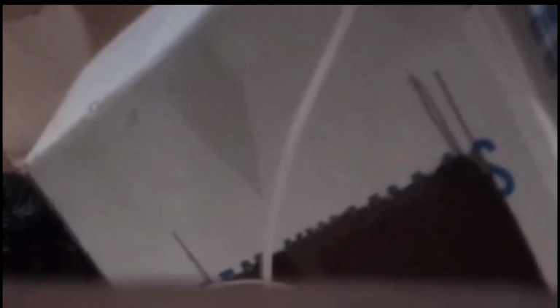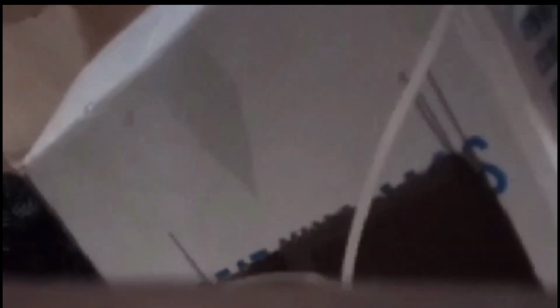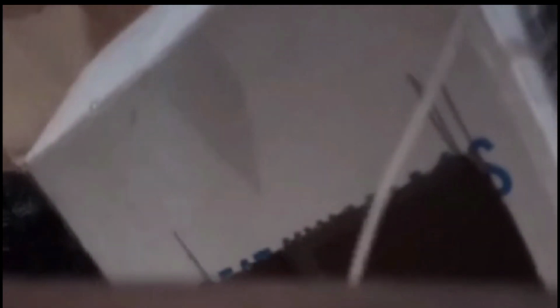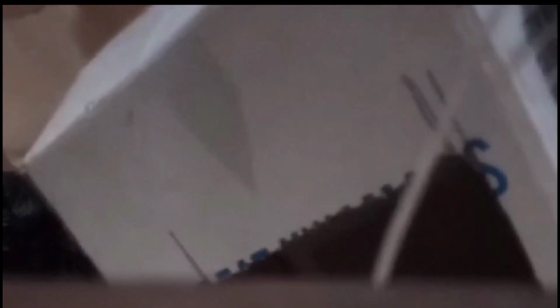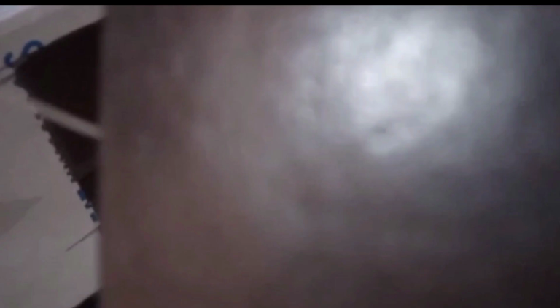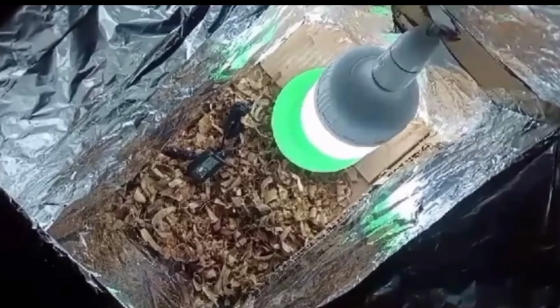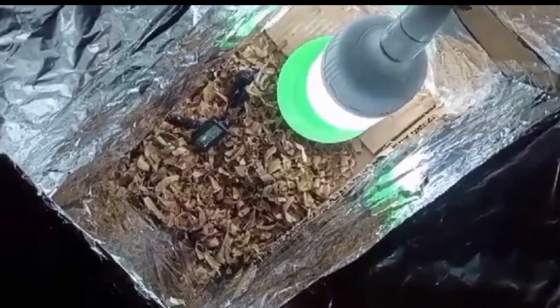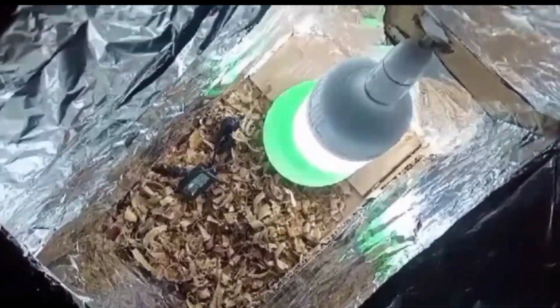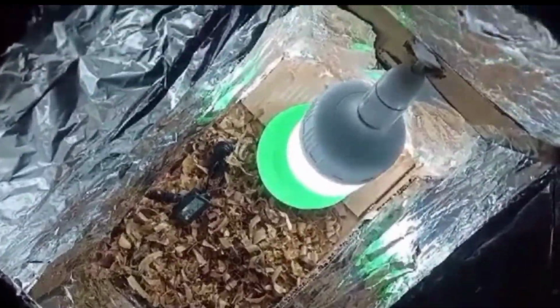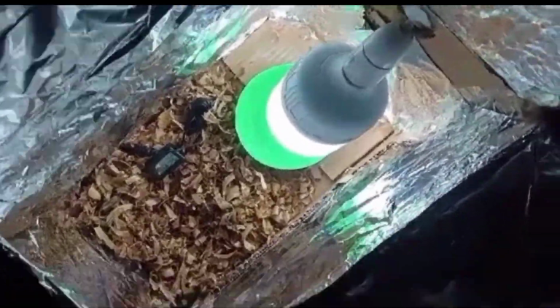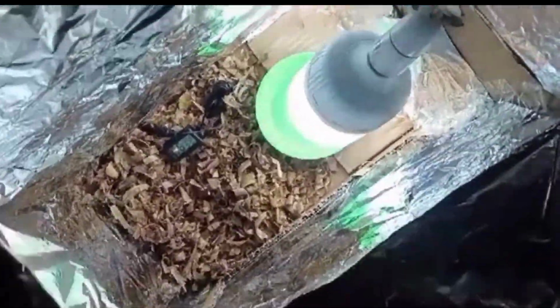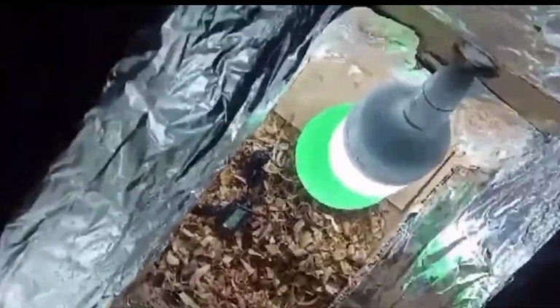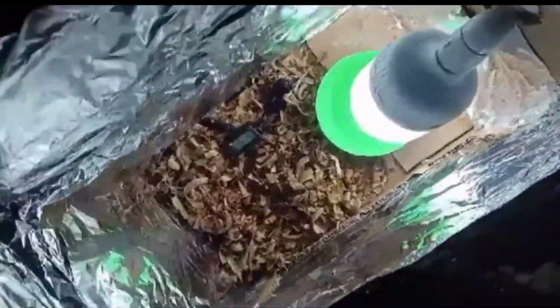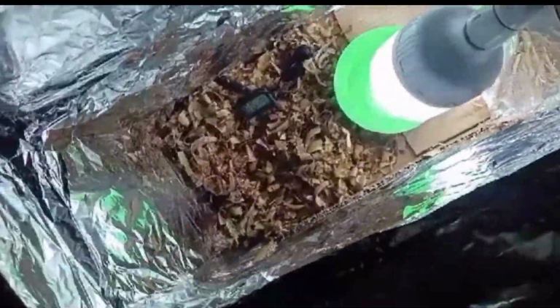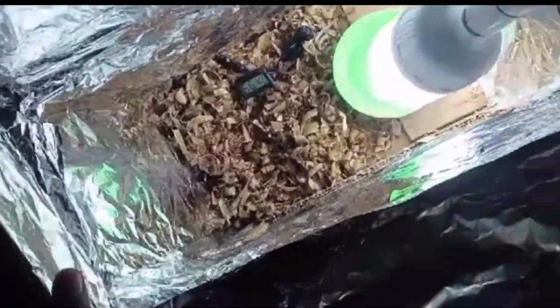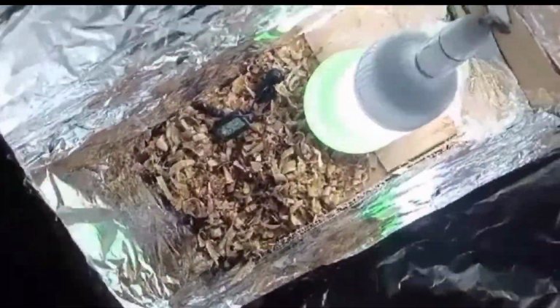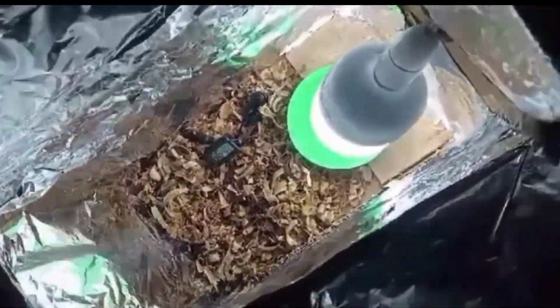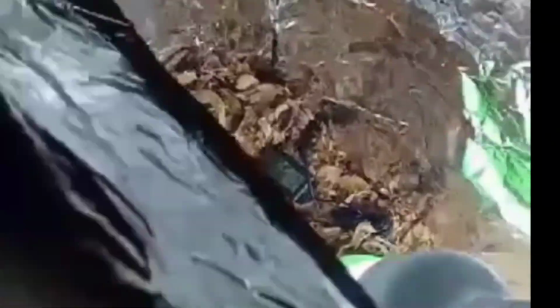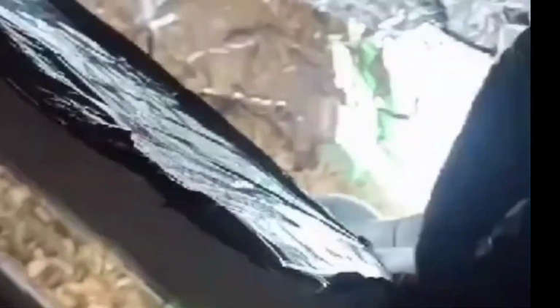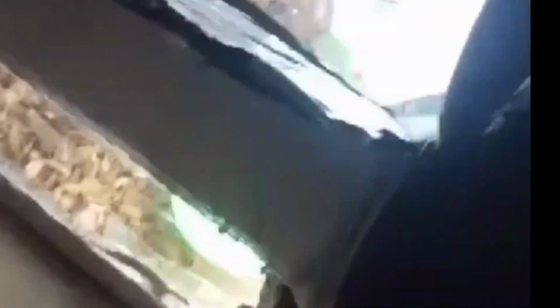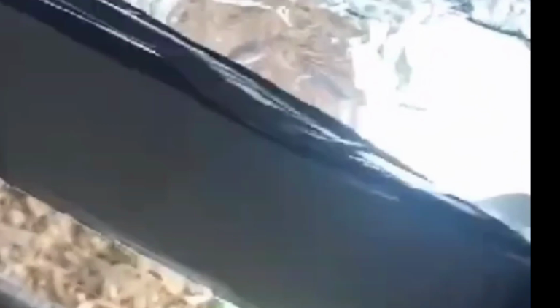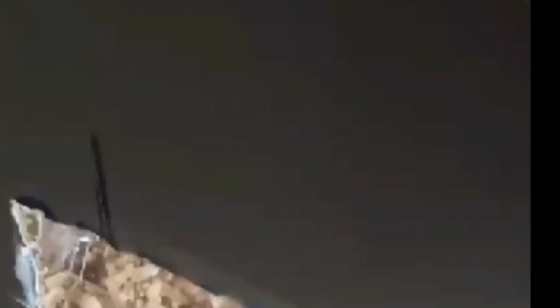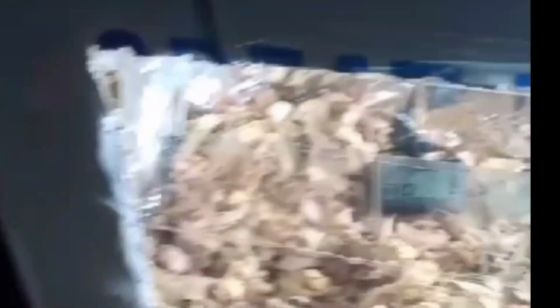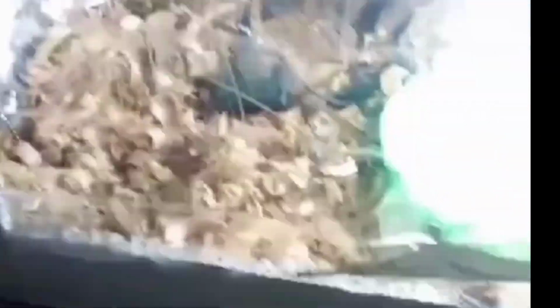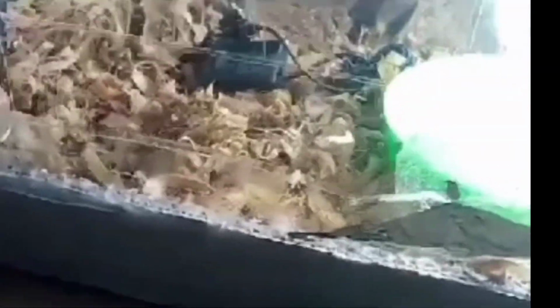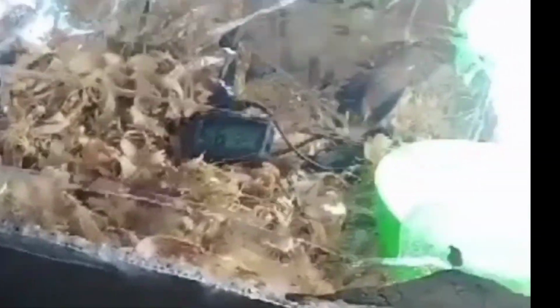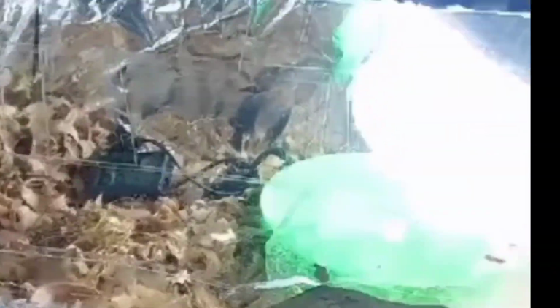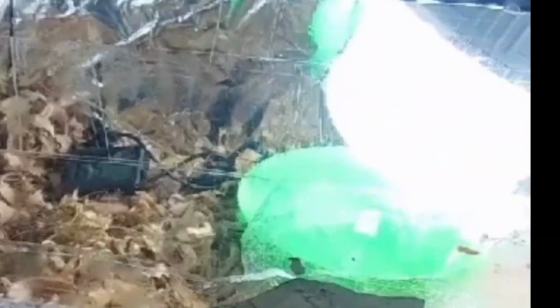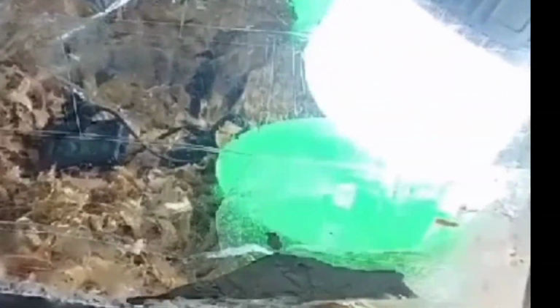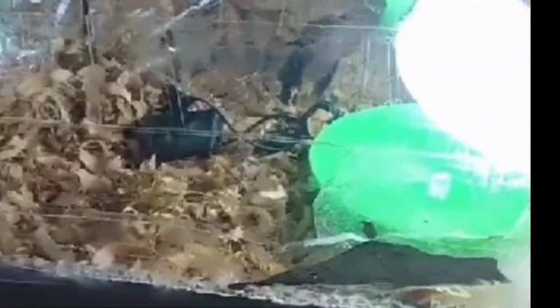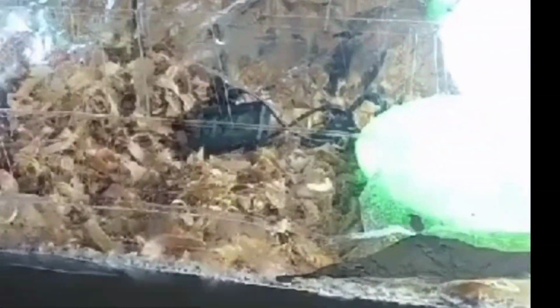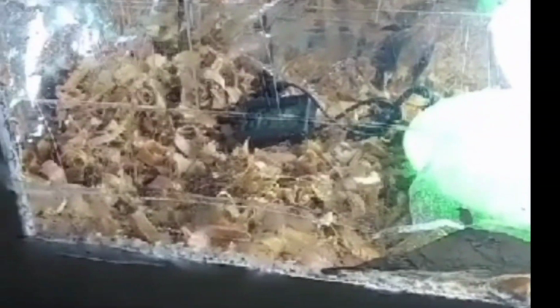You turn the box over, then fit the head of the bulb through the hole to see if it fits perfectly, and insert your bulb. Aluminum foil is then used to line the inside of the box, with the exception of the floor.